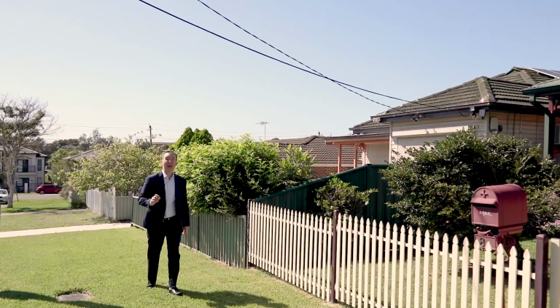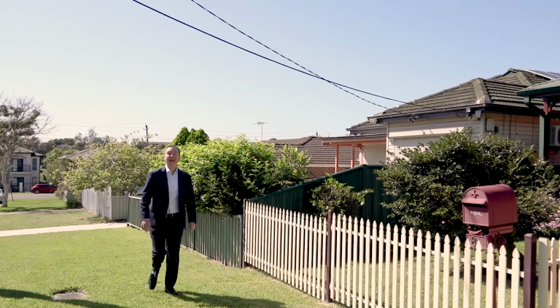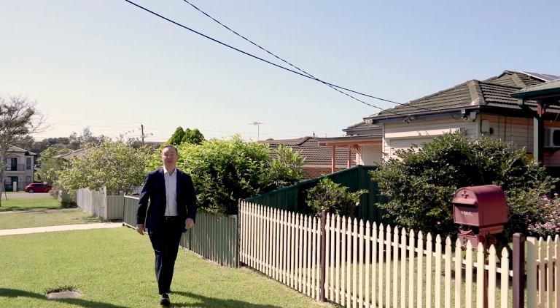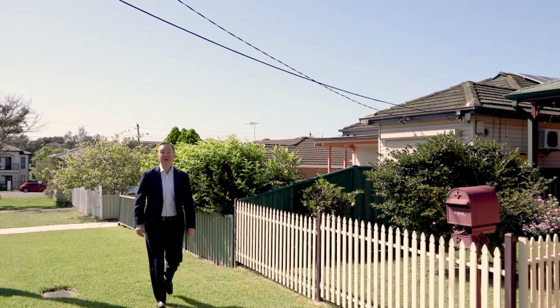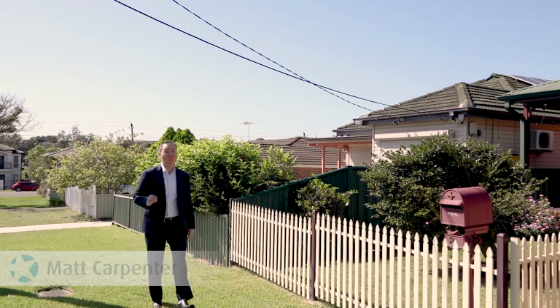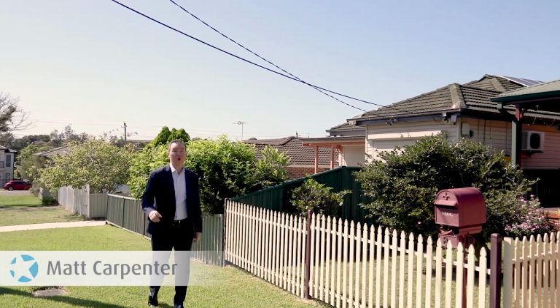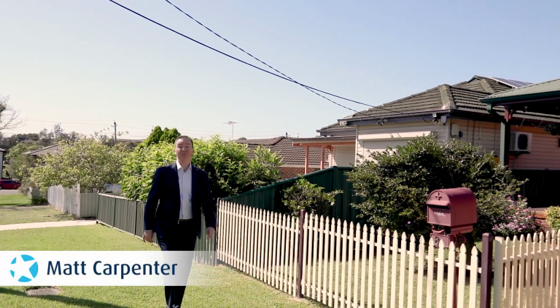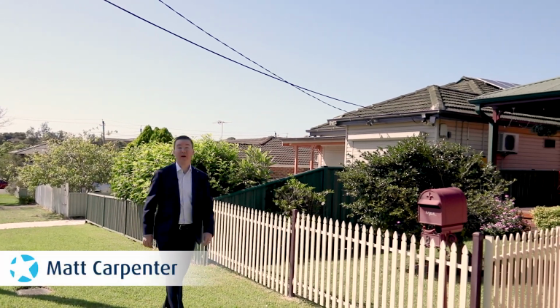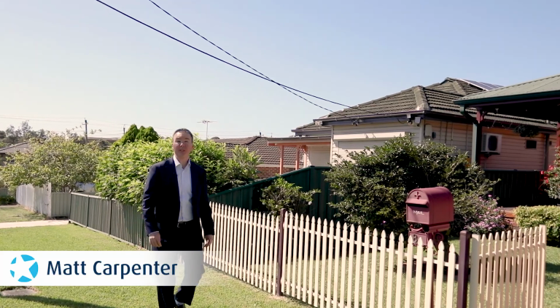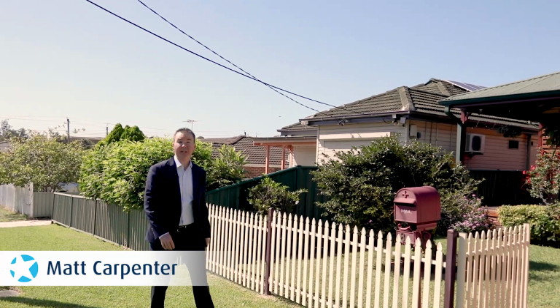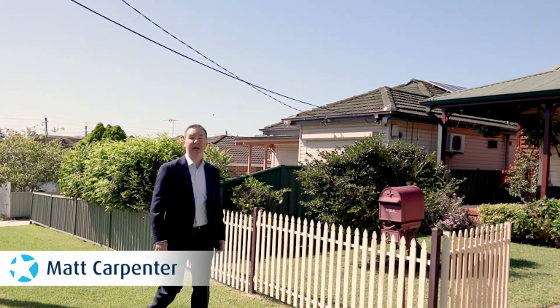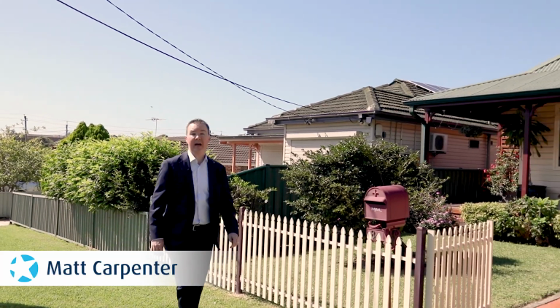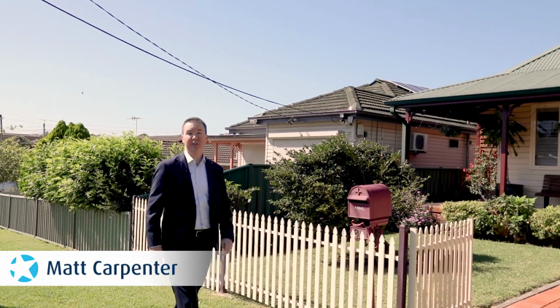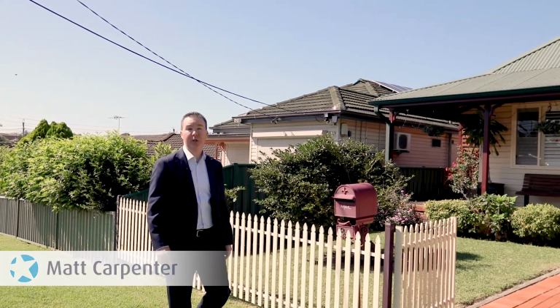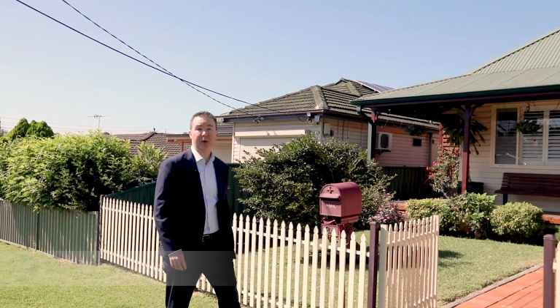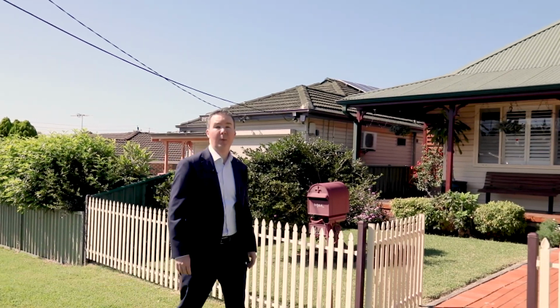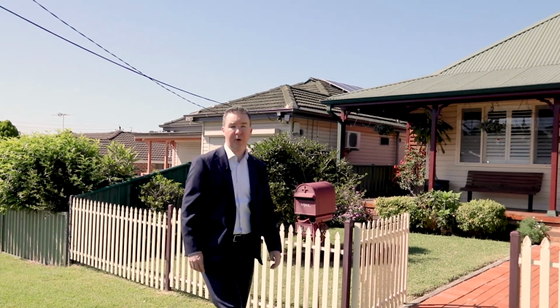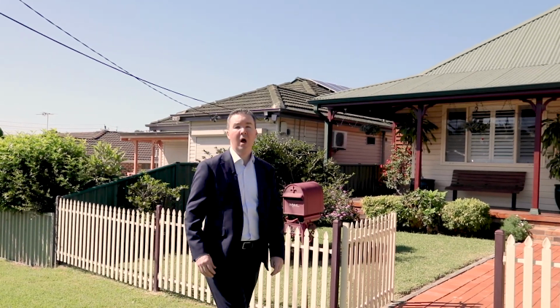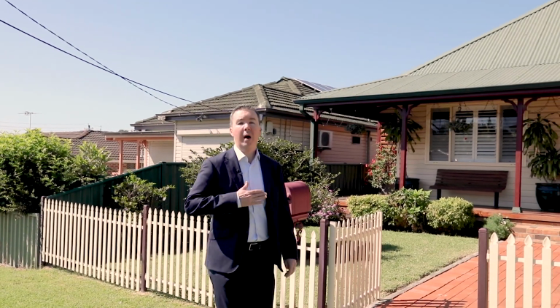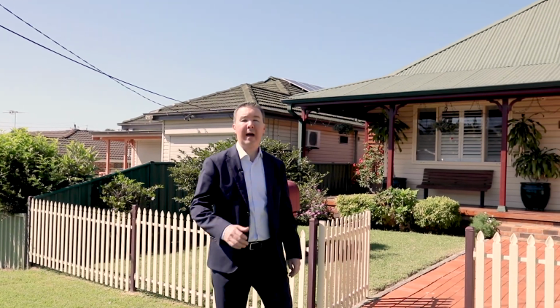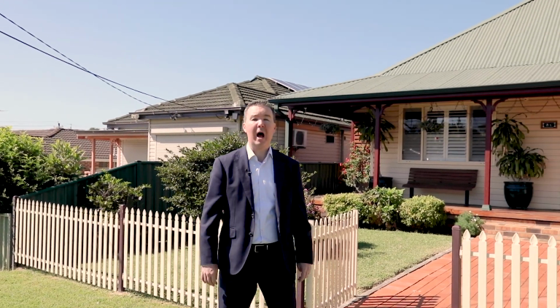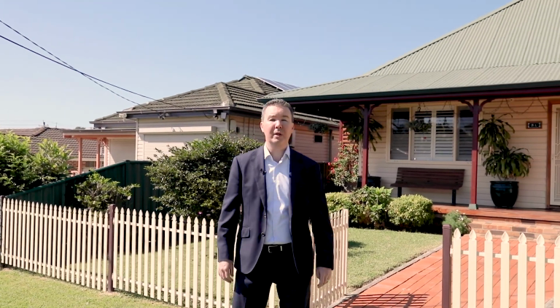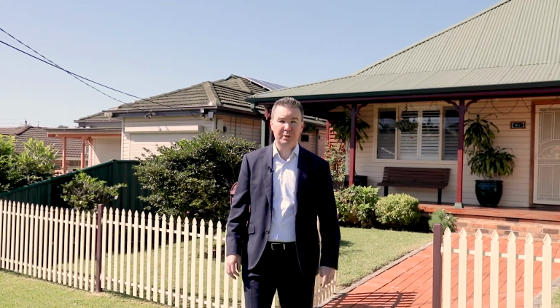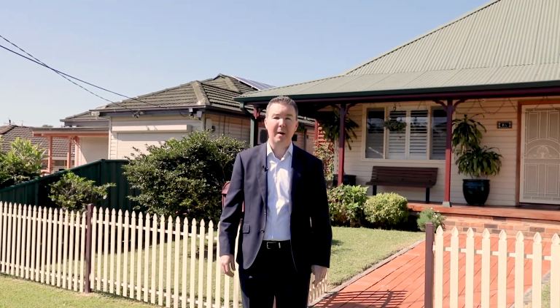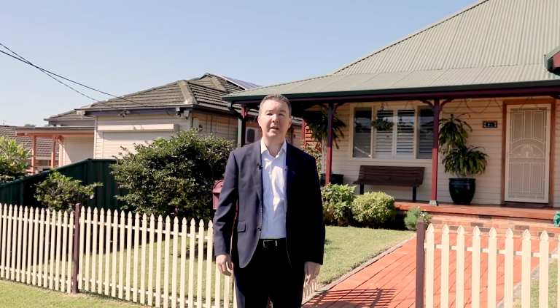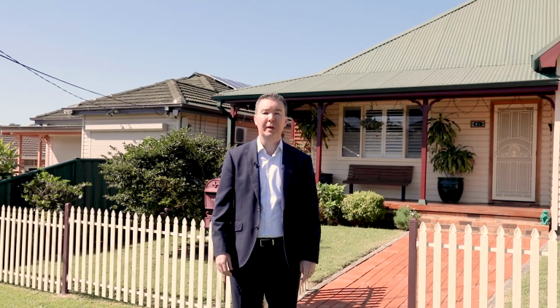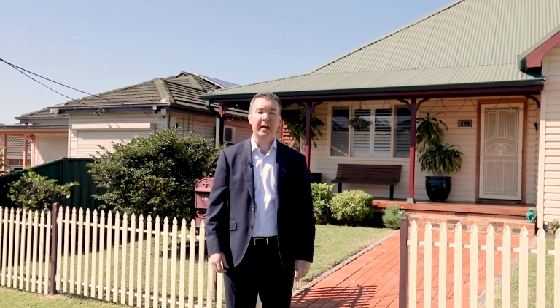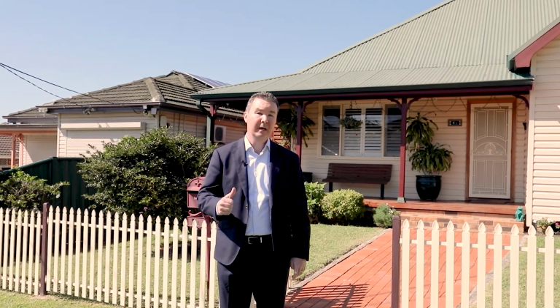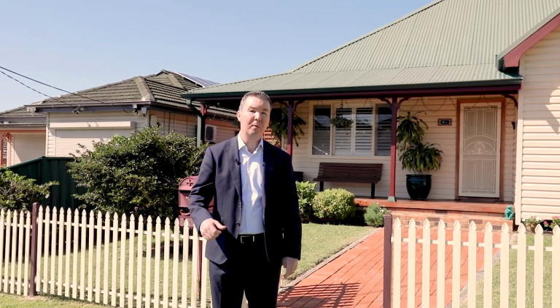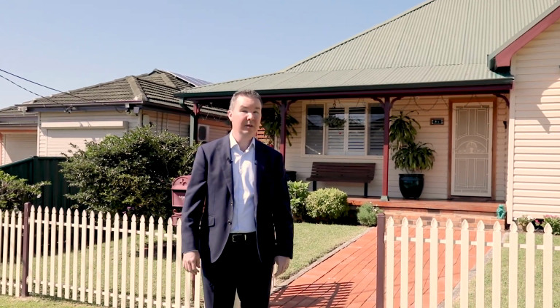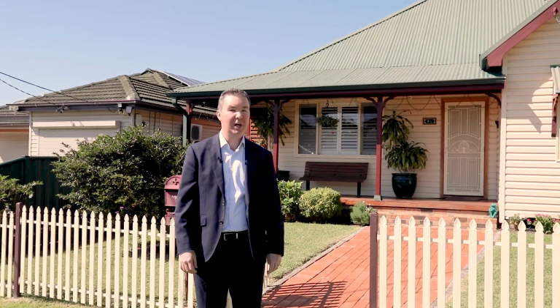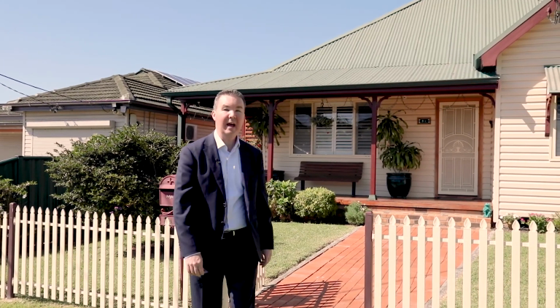Ladies and gentlemen, welcome to our newest listing at 8A Sturdee Street, Wentworthville. I'm Matt Carpenter from Star Partners Real Estate. Come on in, check it out.